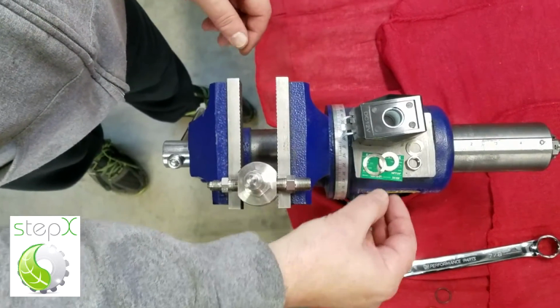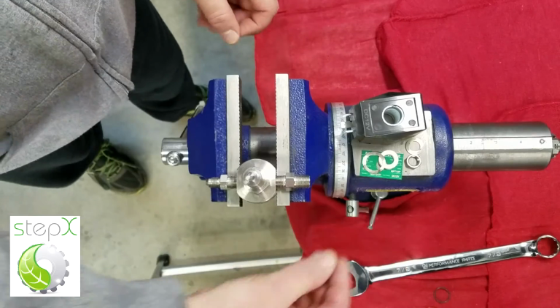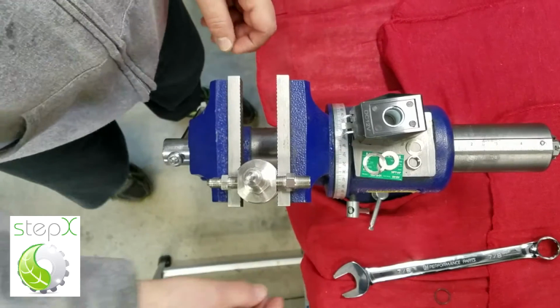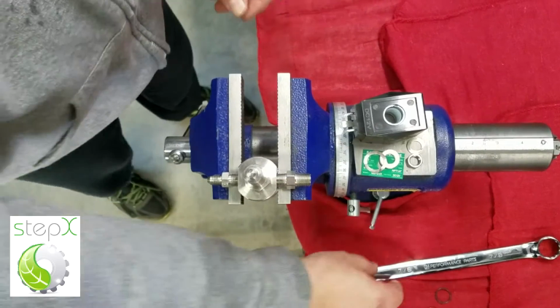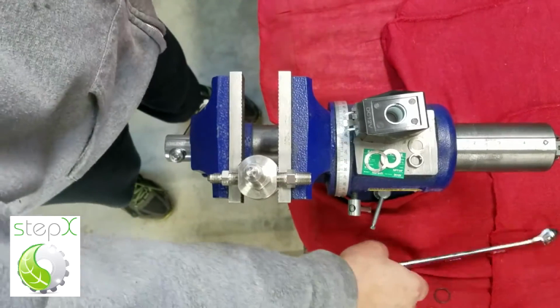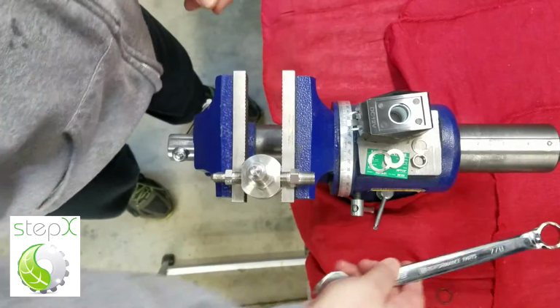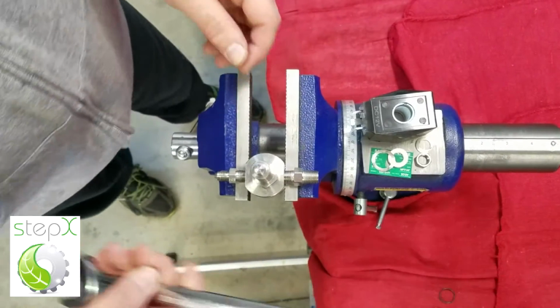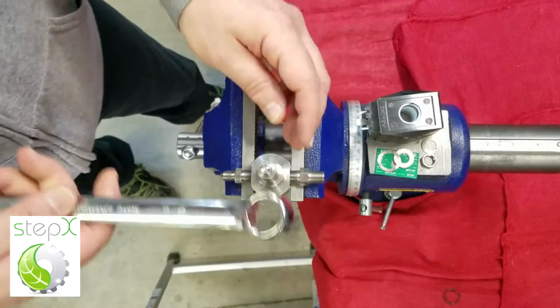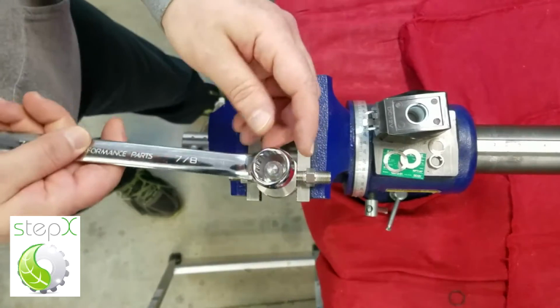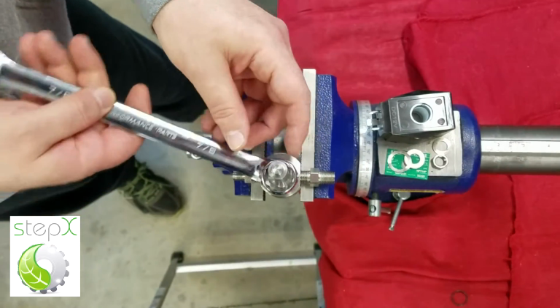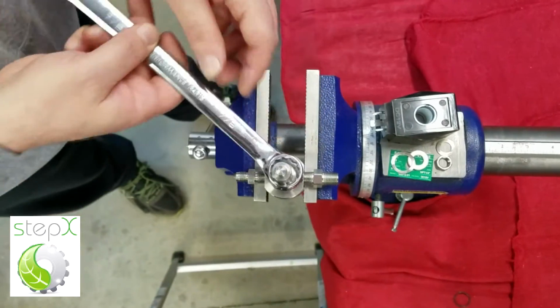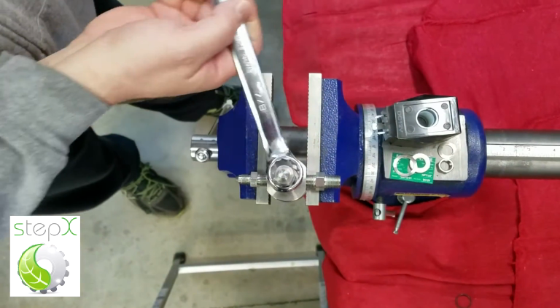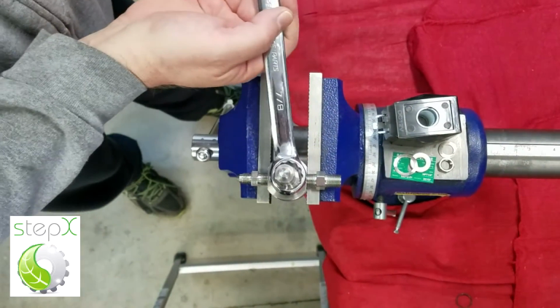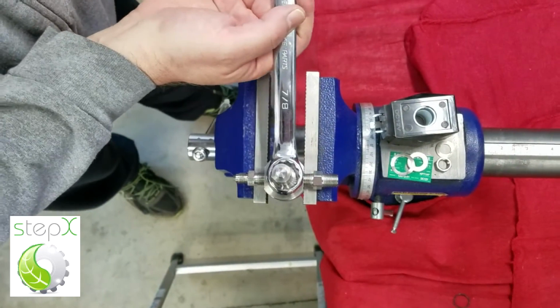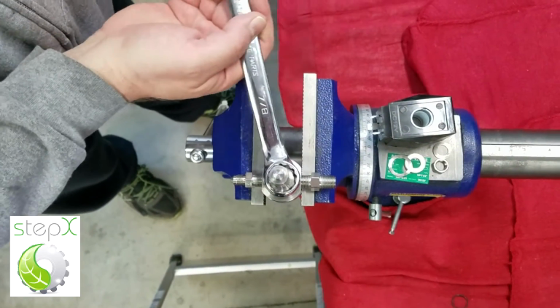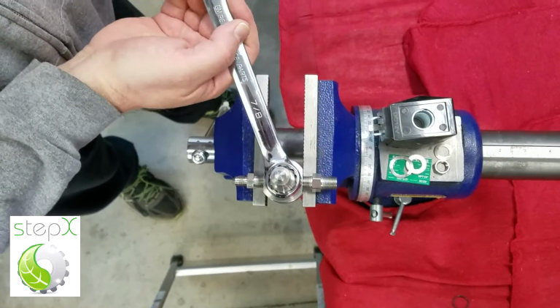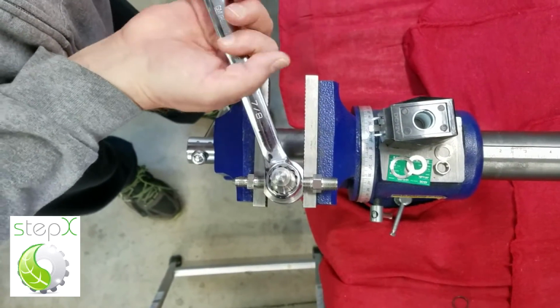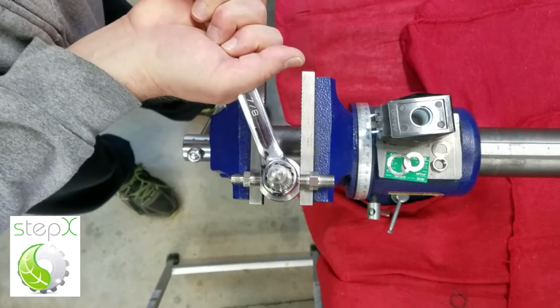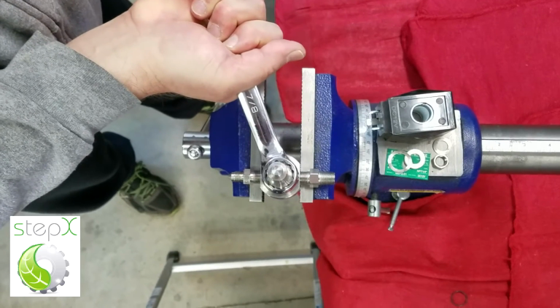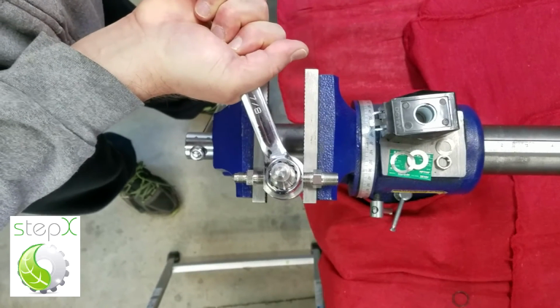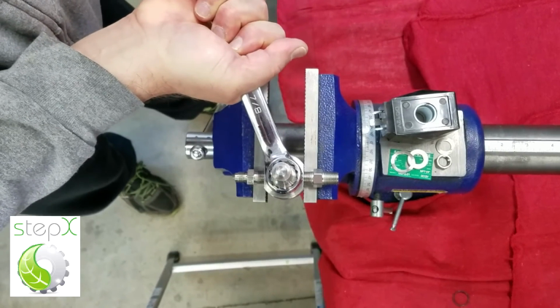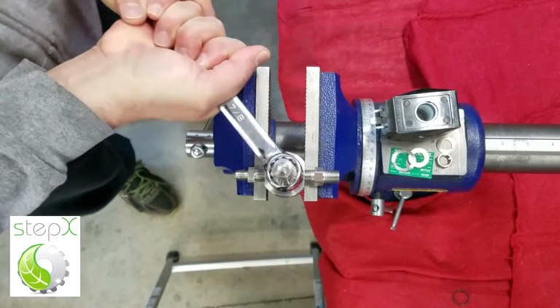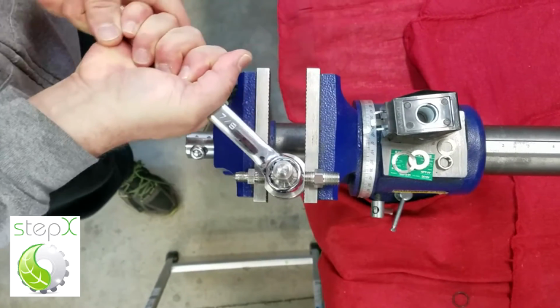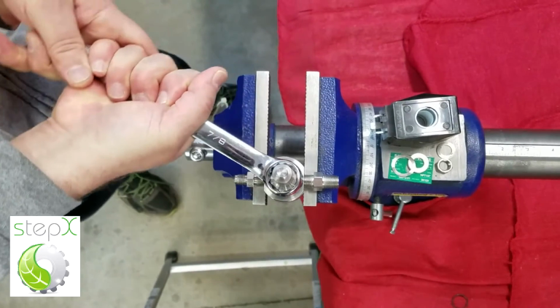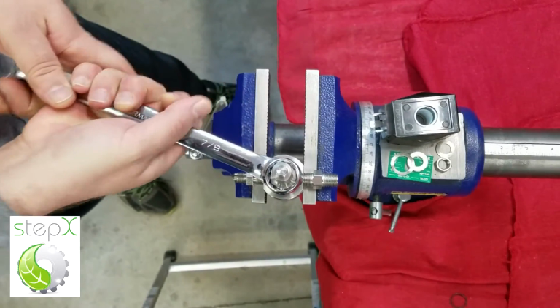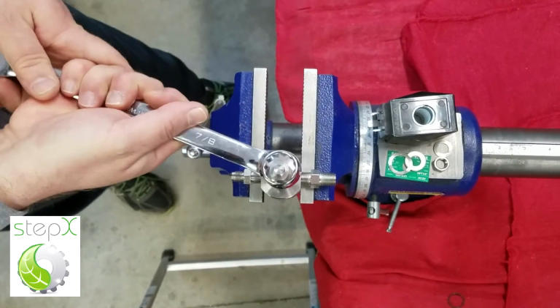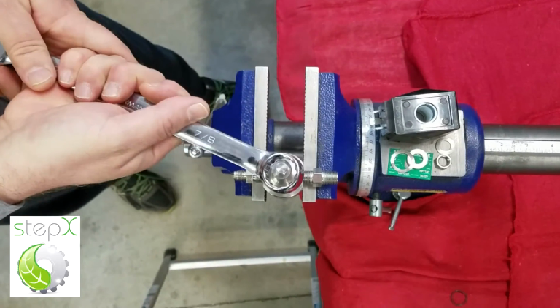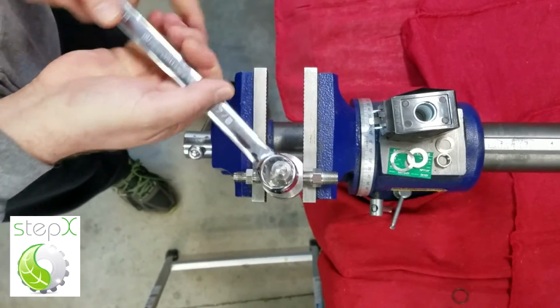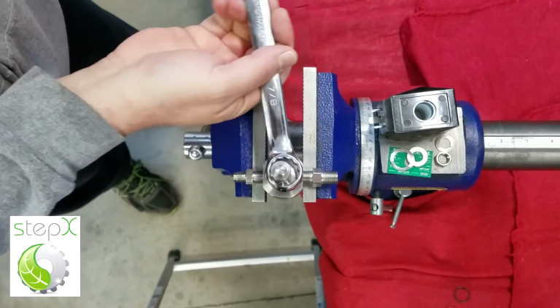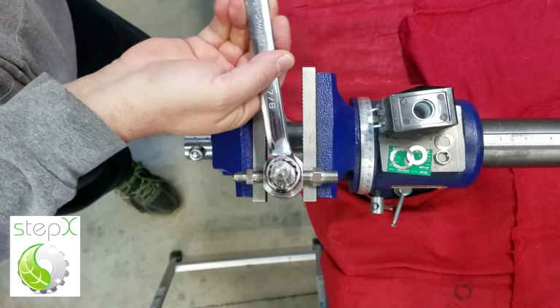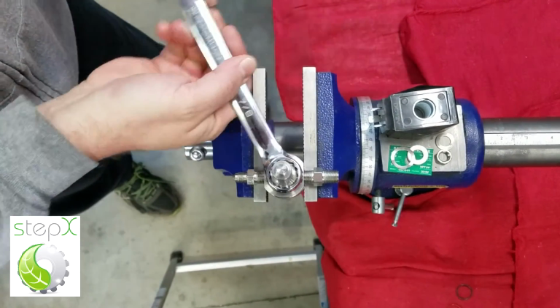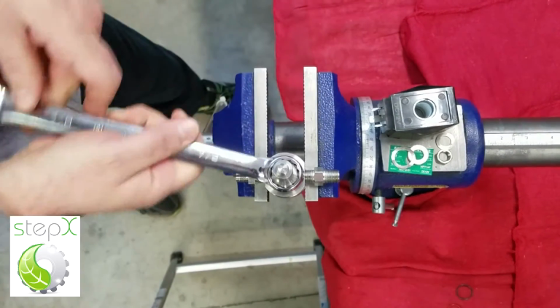Now we grab the 7/8 inch wrench and you want to be very careful — do not stand in front of this valve. There is residual pressure in here even though you've bled the whole system. Be very careful.